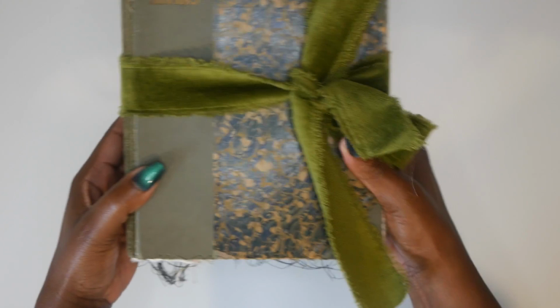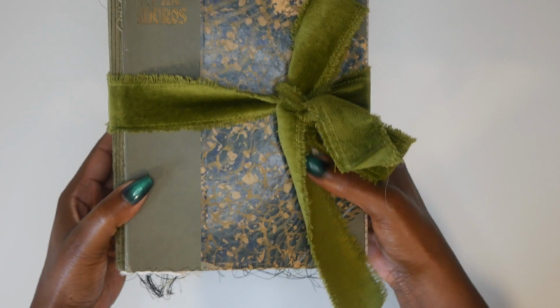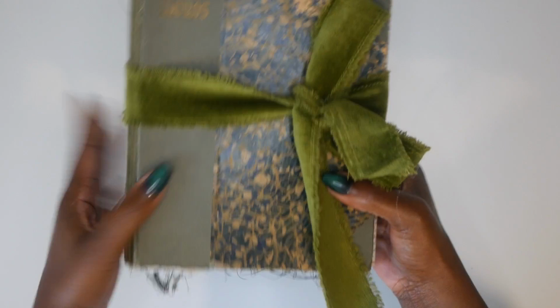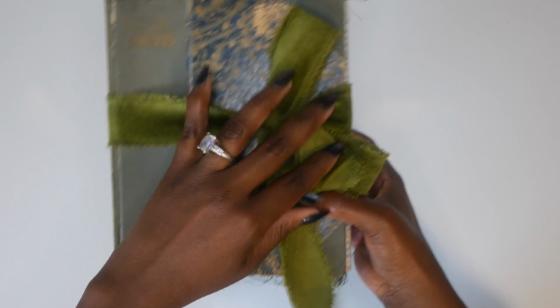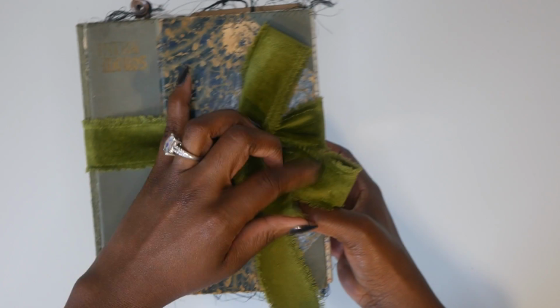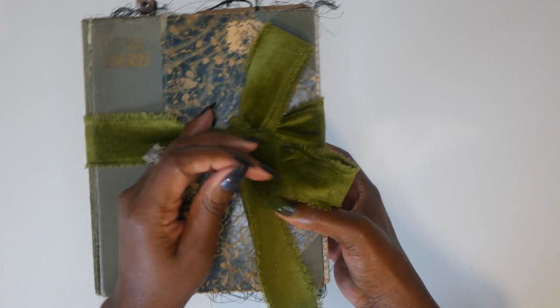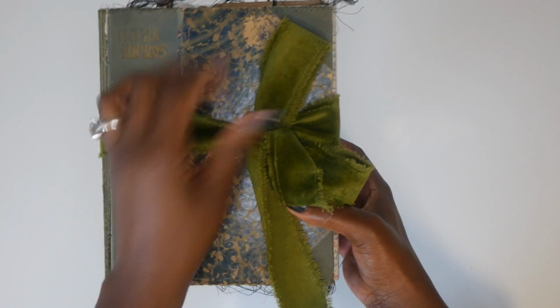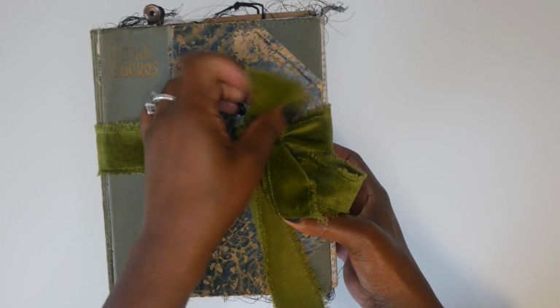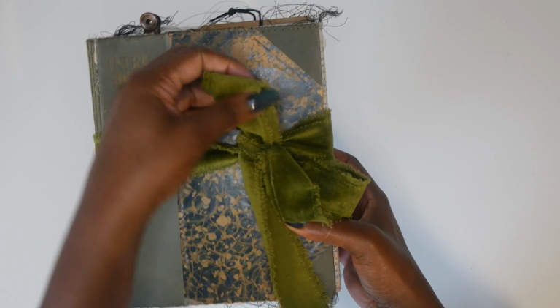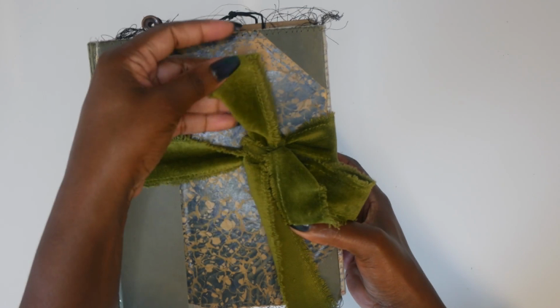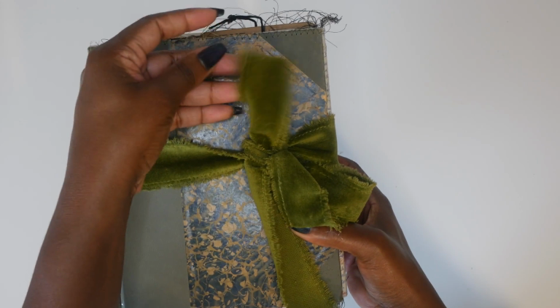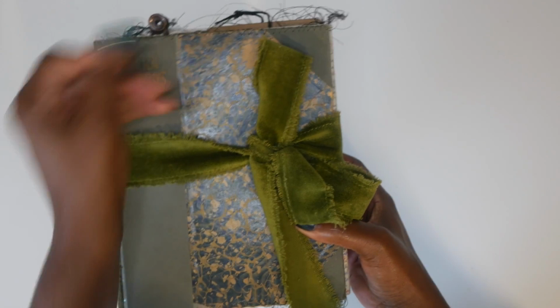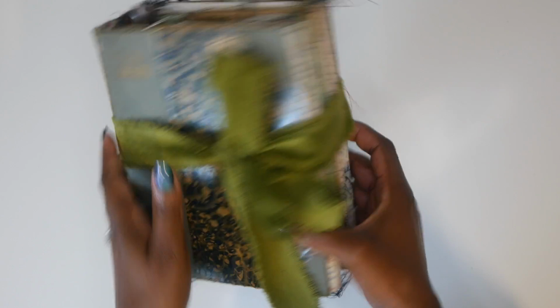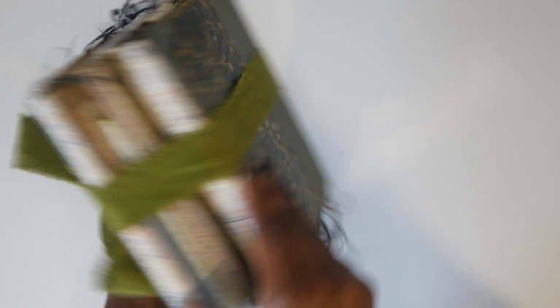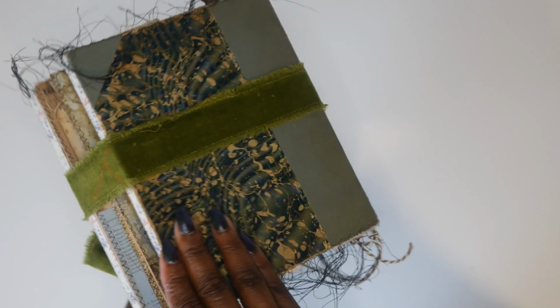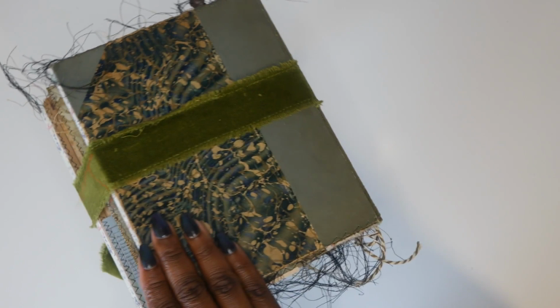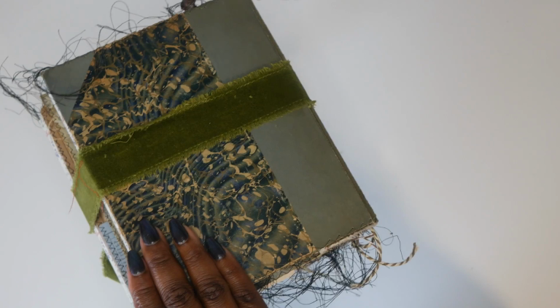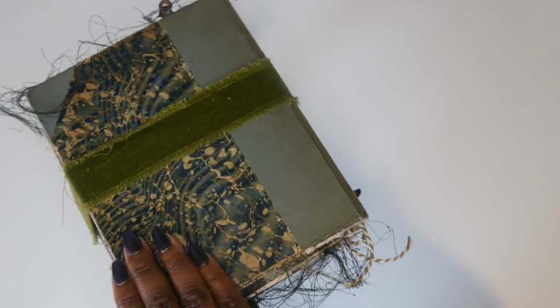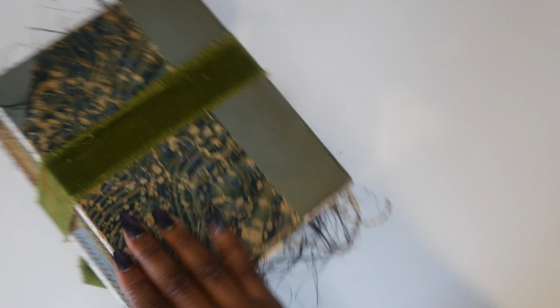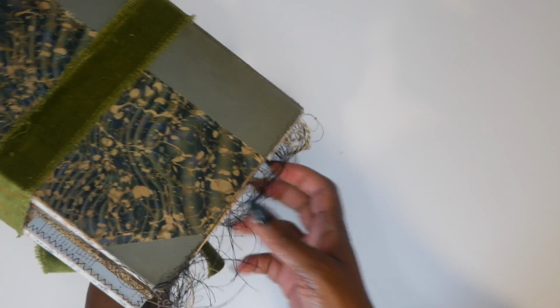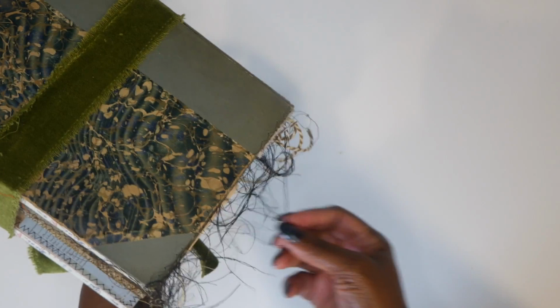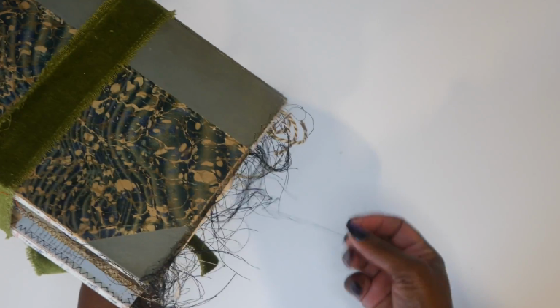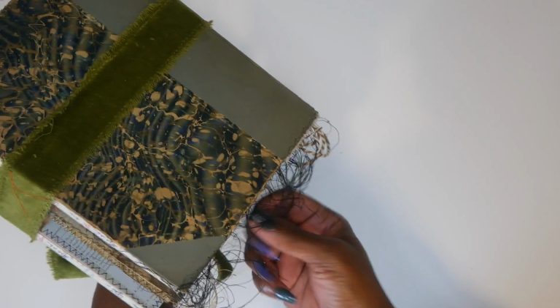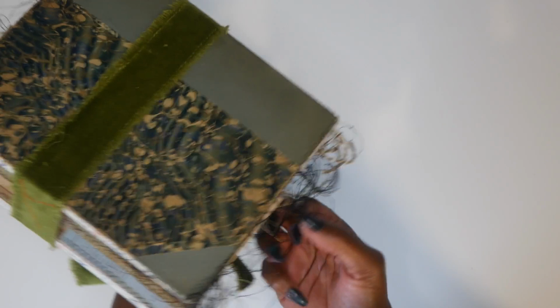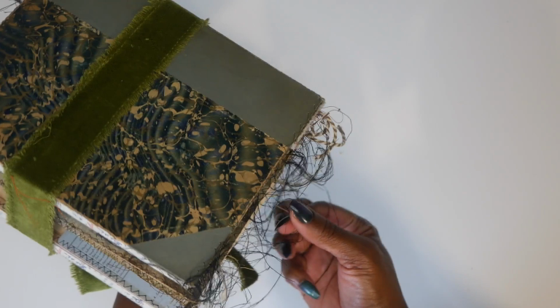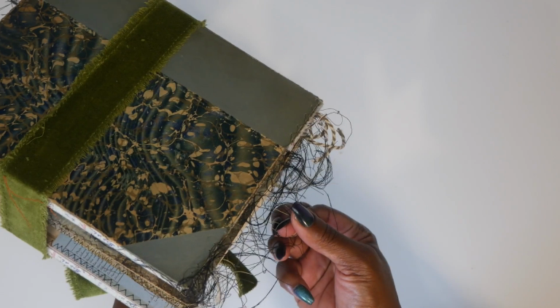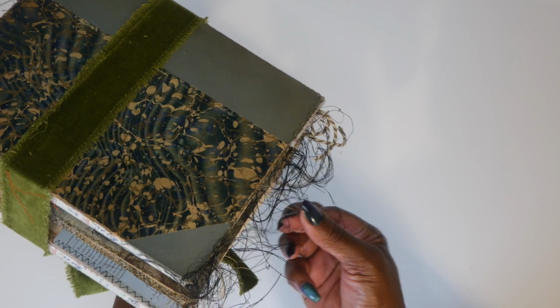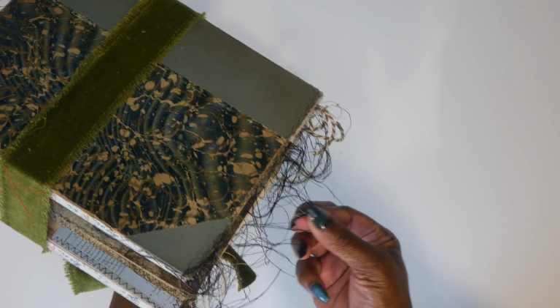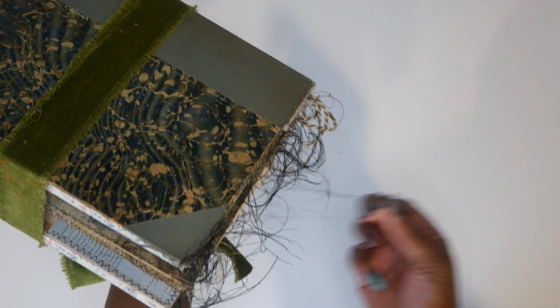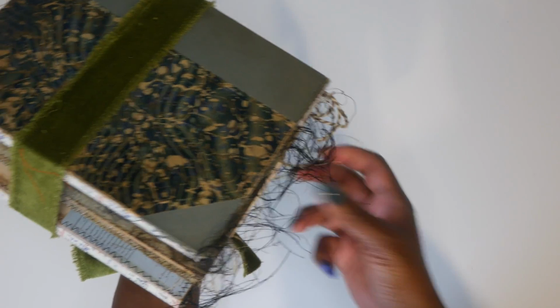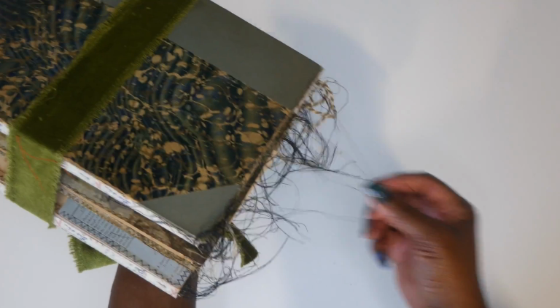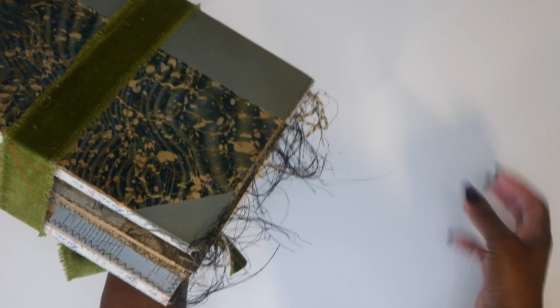So this is what it looks like. I have this gorgeous velvet ribbon holding it all together, and we have all the strings. Now if you don't like the strings, you're more than welcome to cut them off.